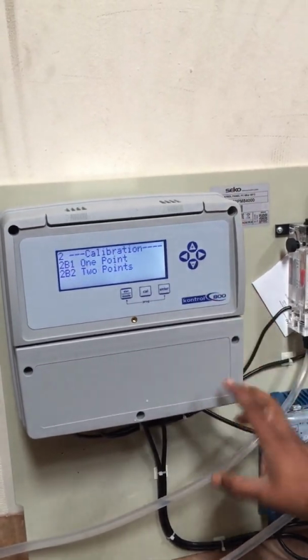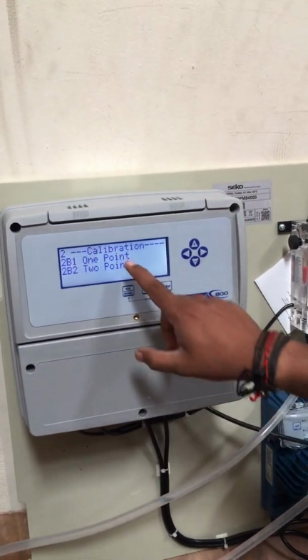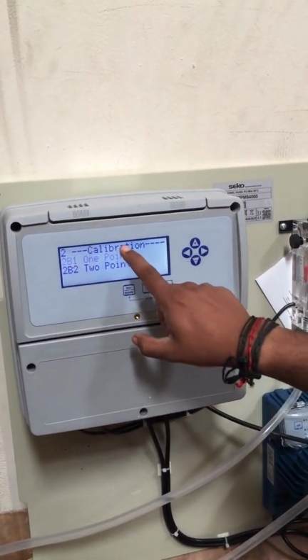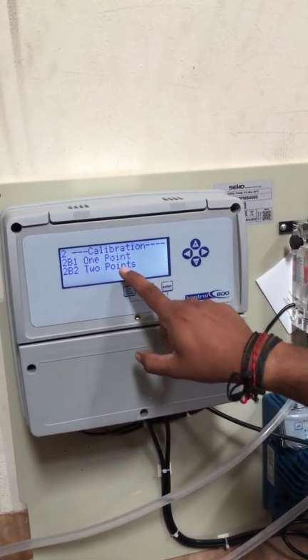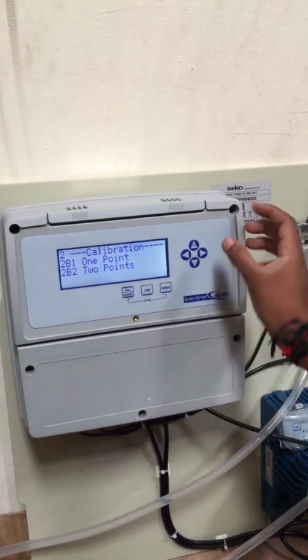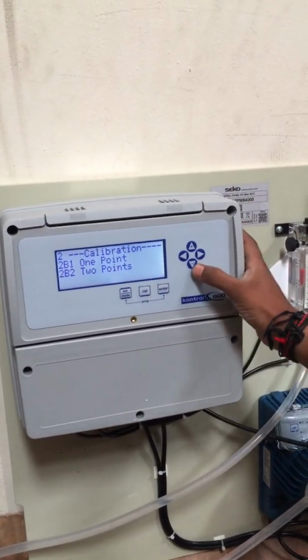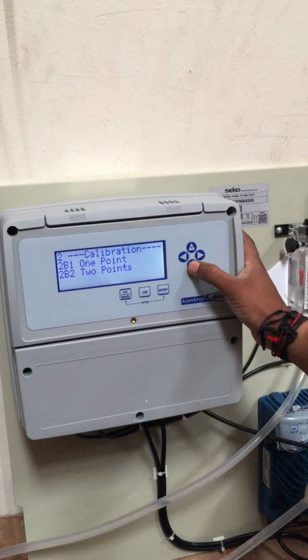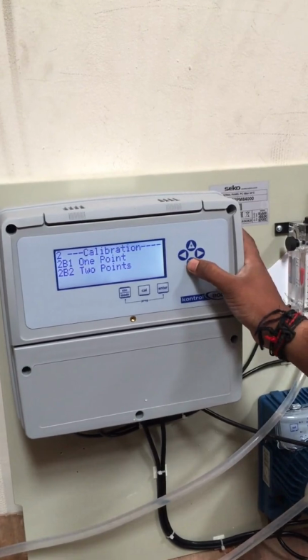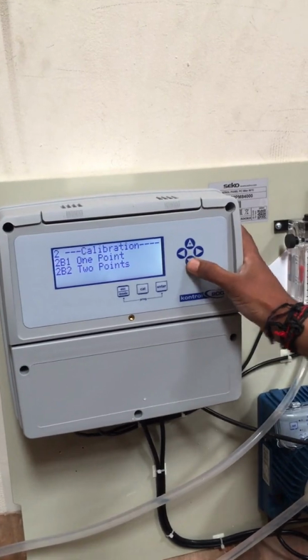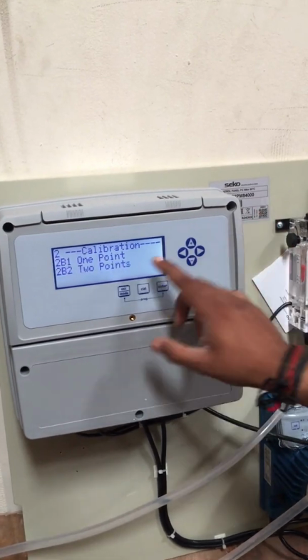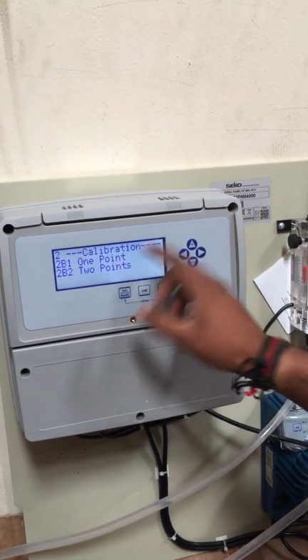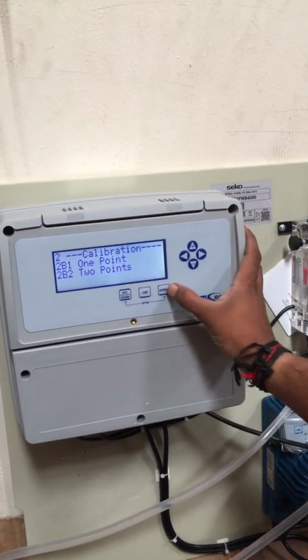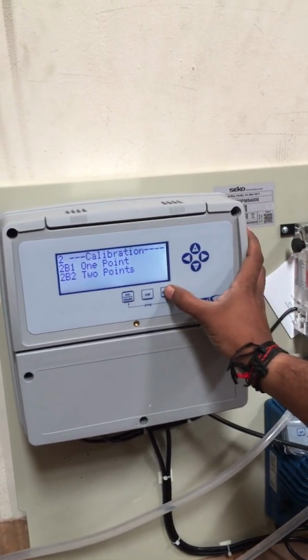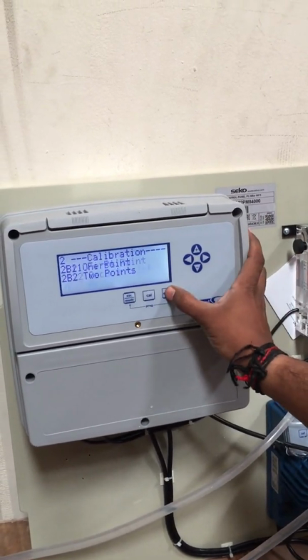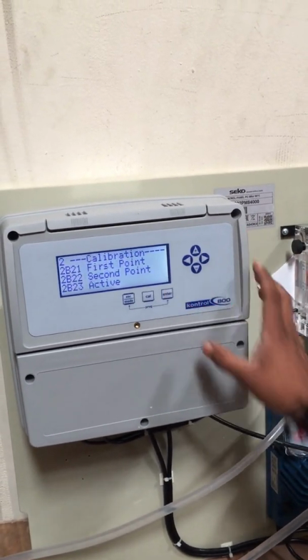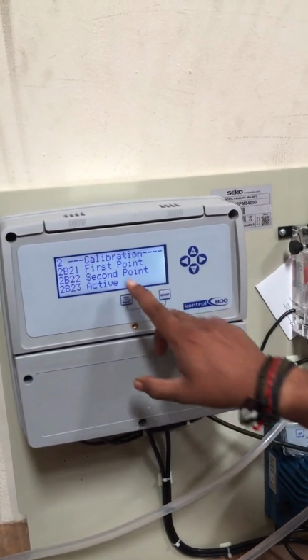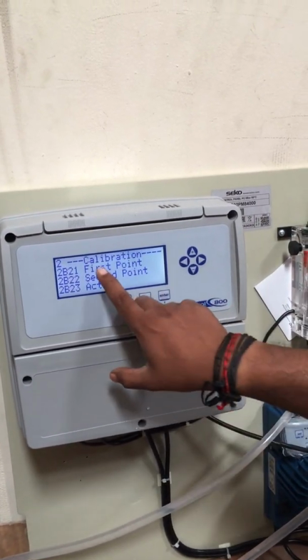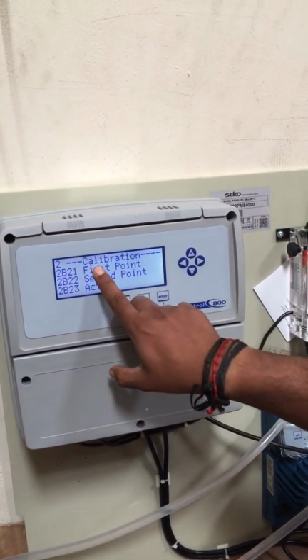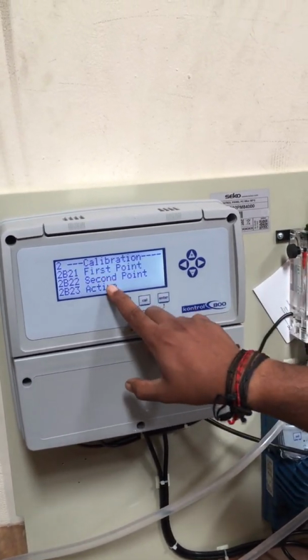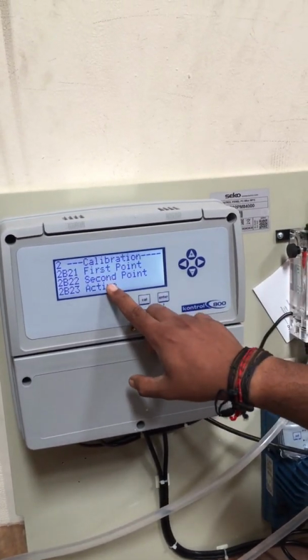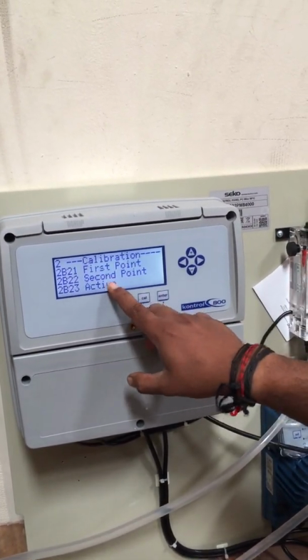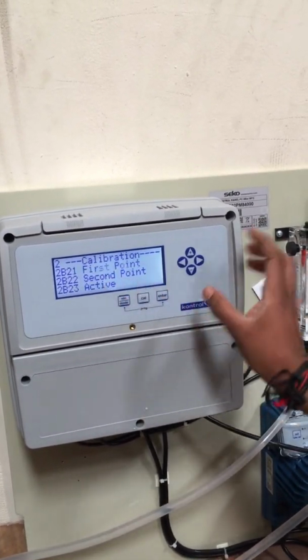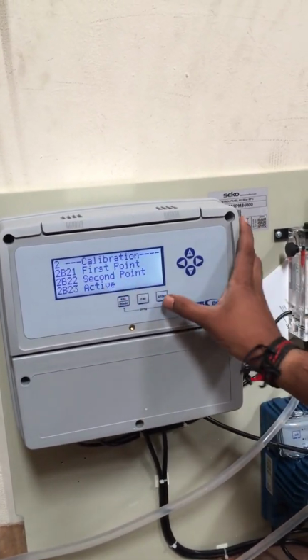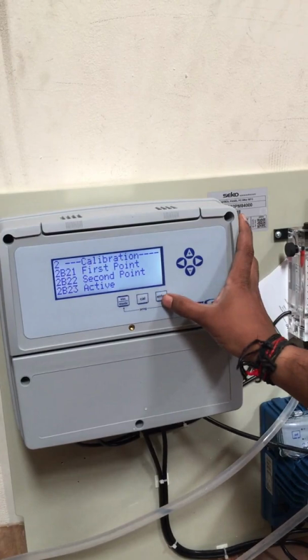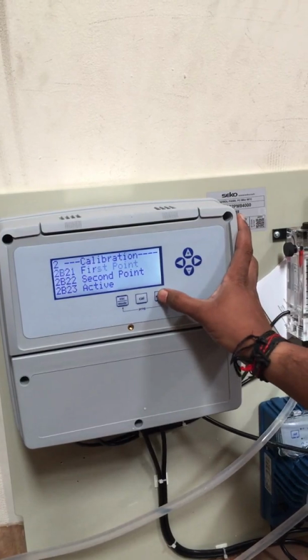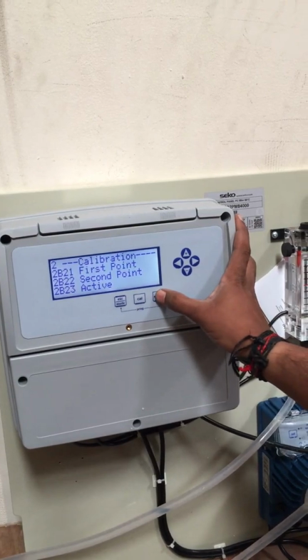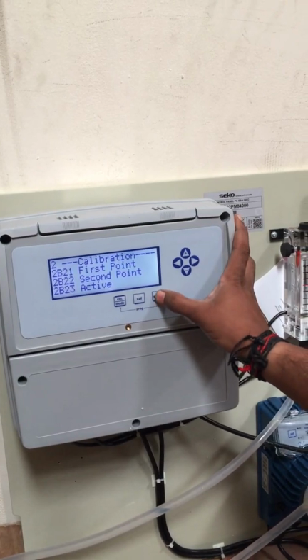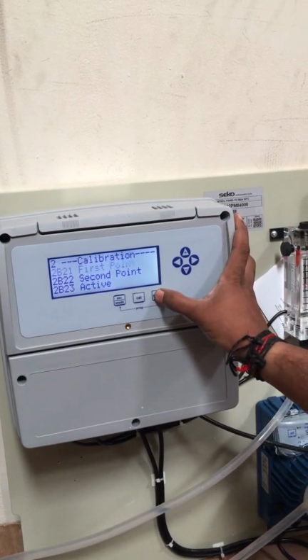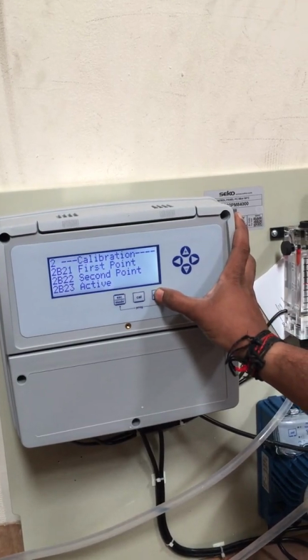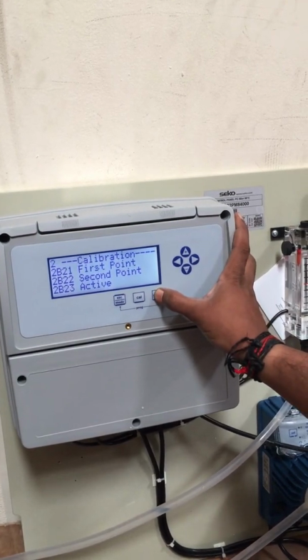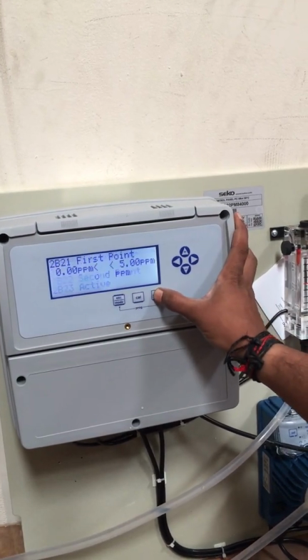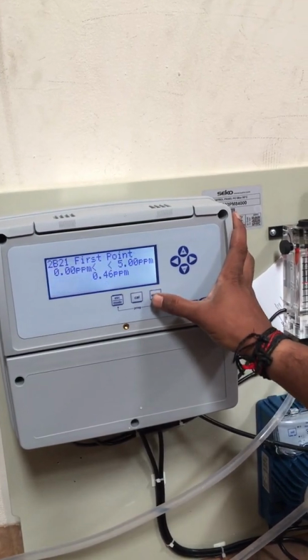We have one-point and two-point calibration options. Go to two-point, press Enter, then navigate to the first point and second point. Go to the first point.